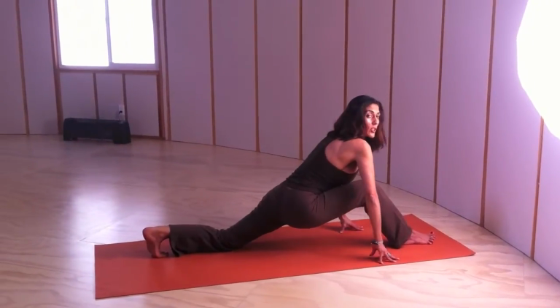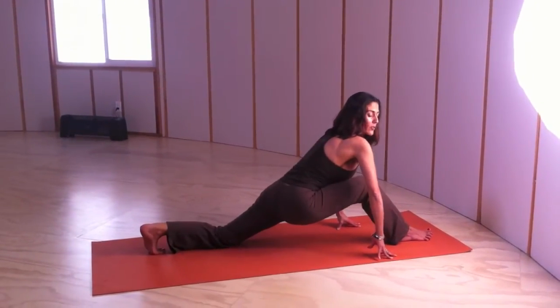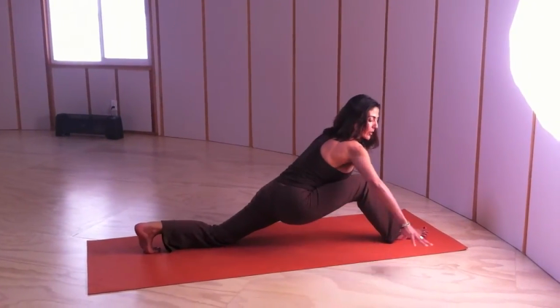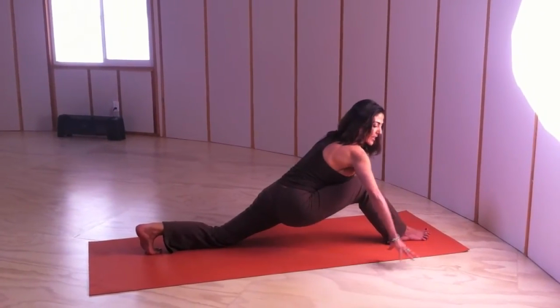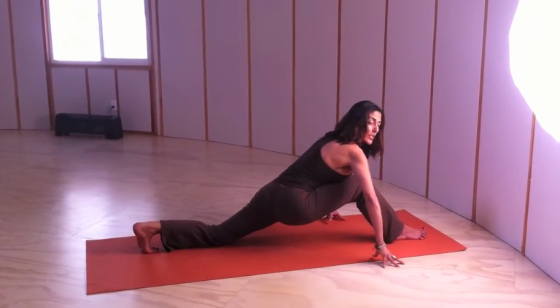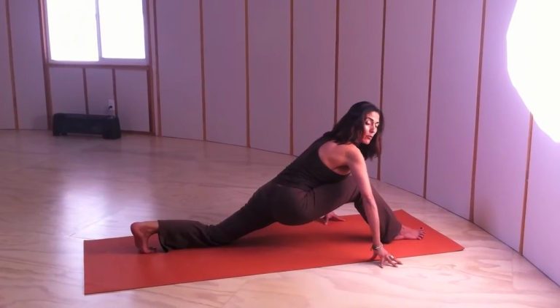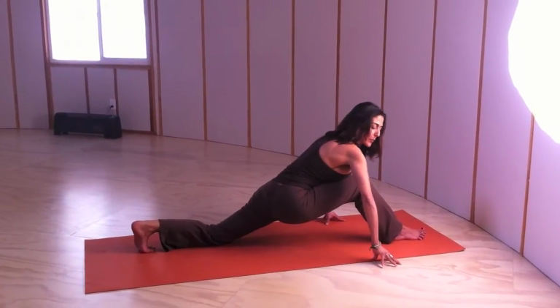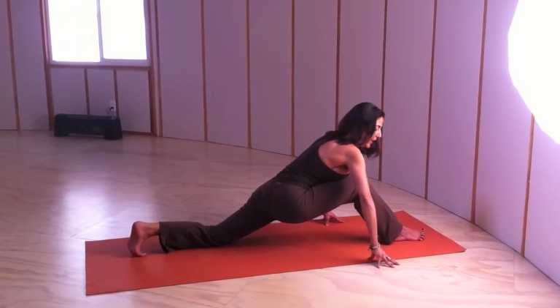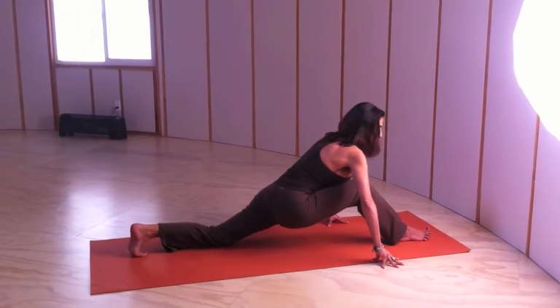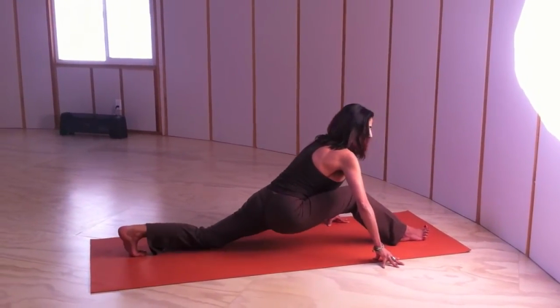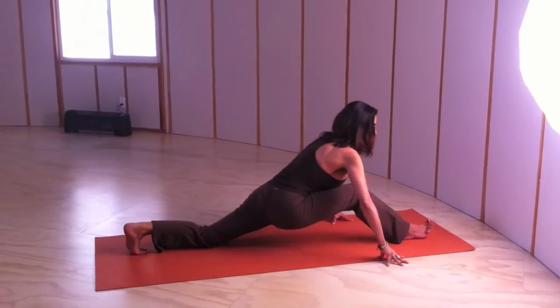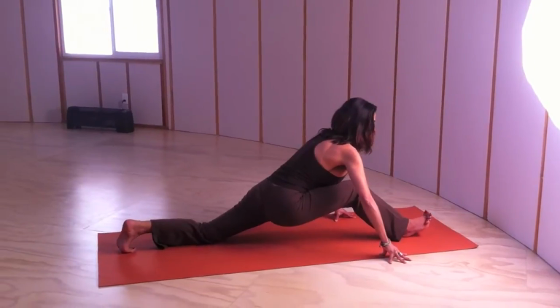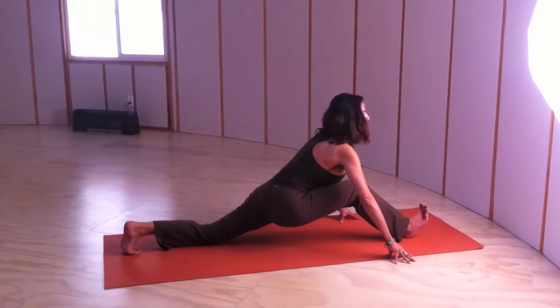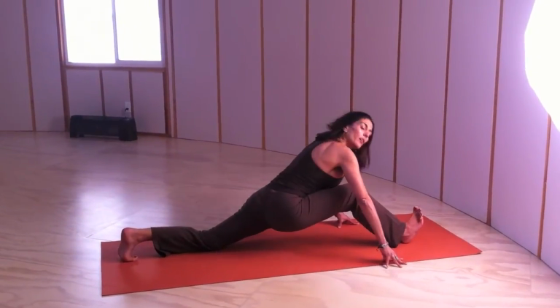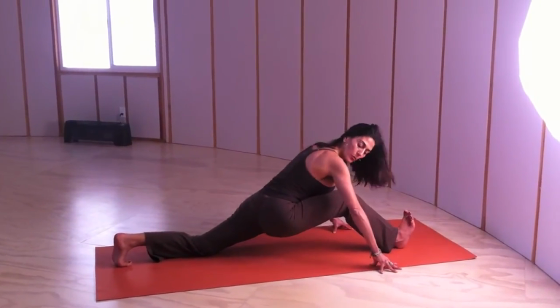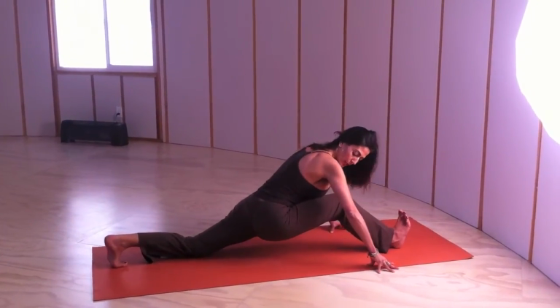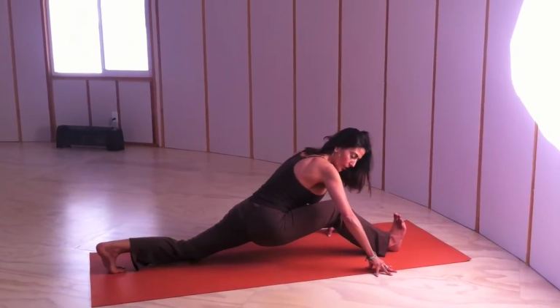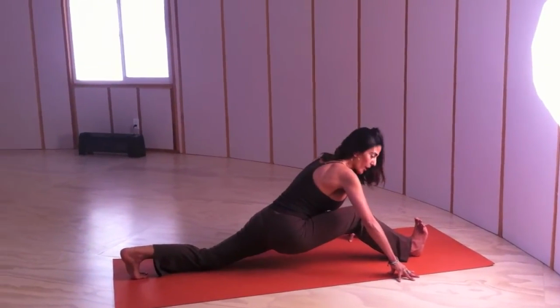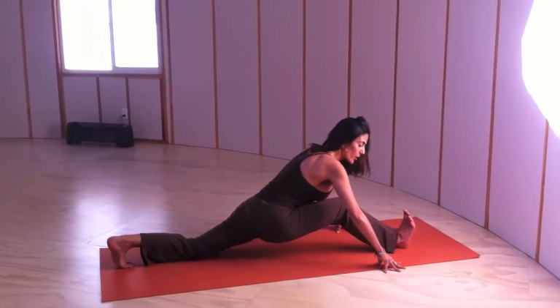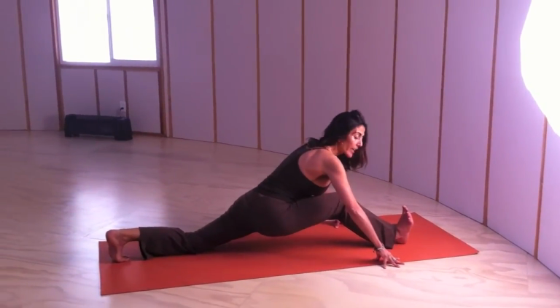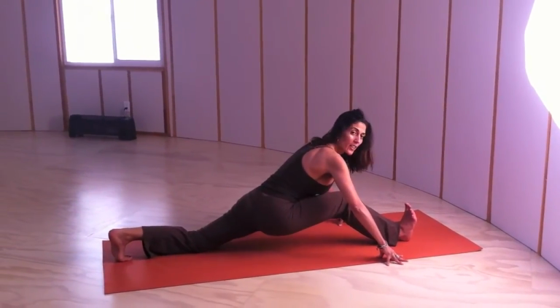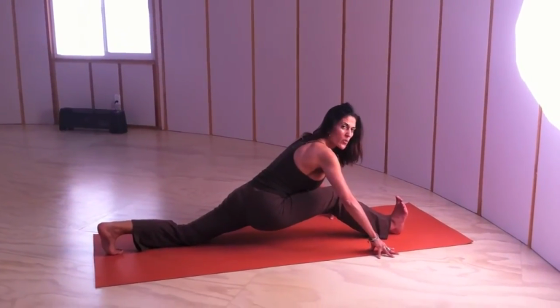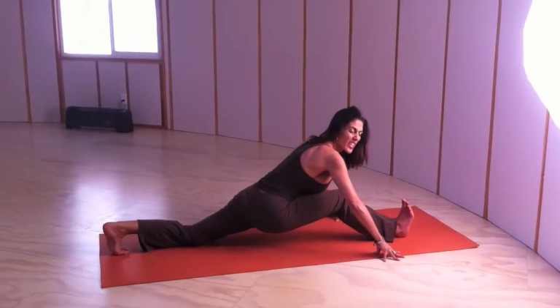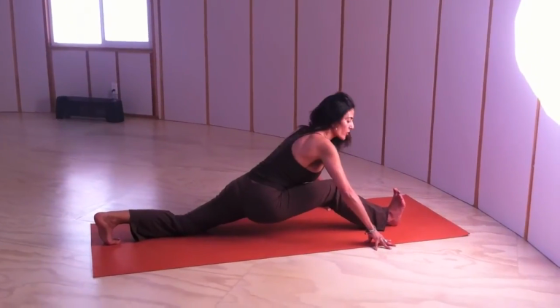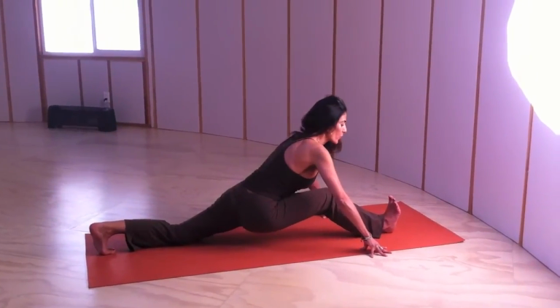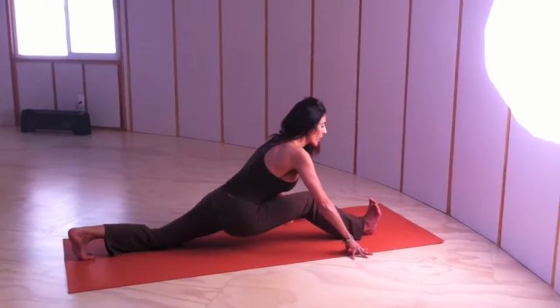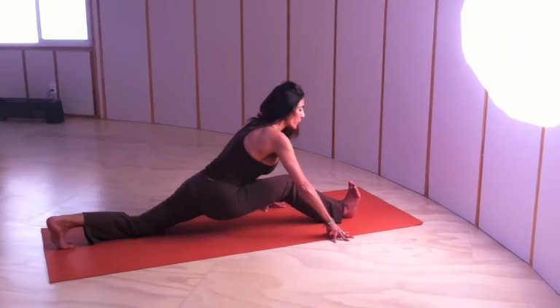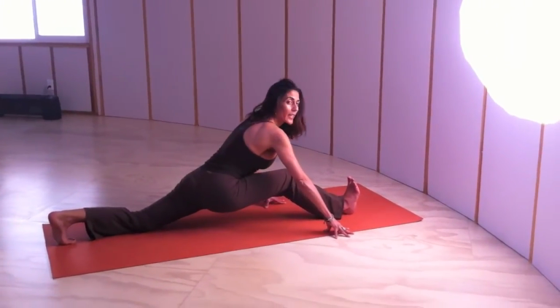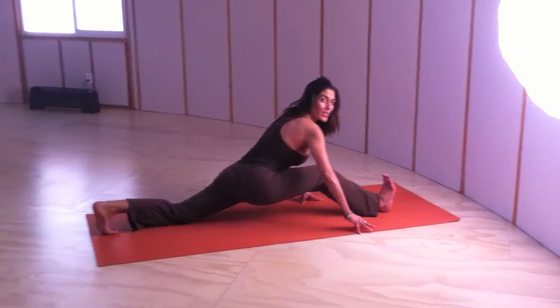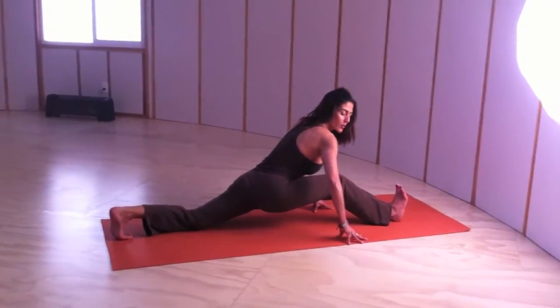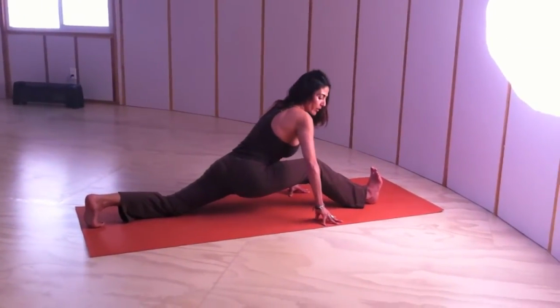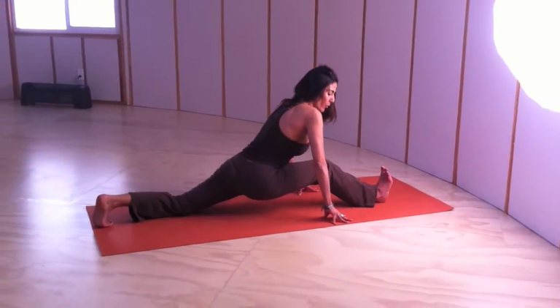Keeping the chest forward, the hands, fingertips on the floor — keep it wide and start walking into Hanumanasana. Now go on your heel and press the heels to the floor to plug in the muscles to the bone even more.